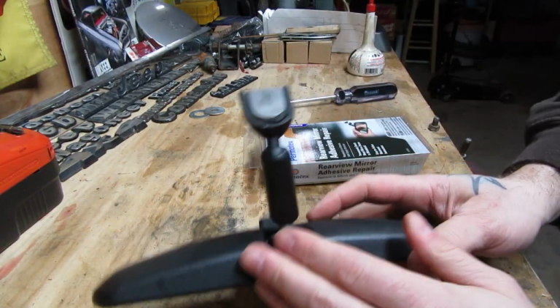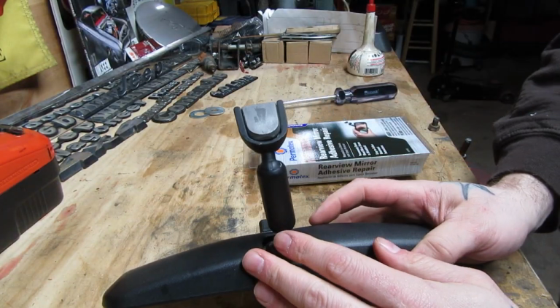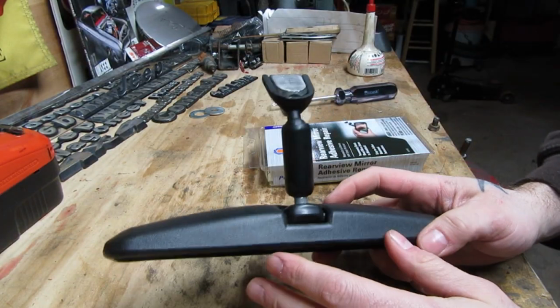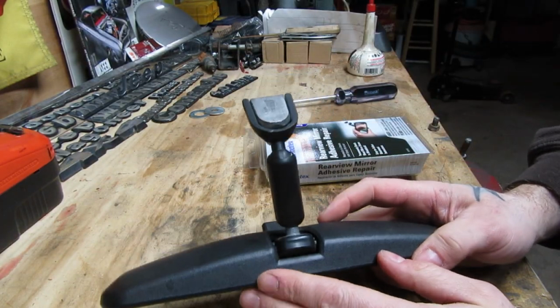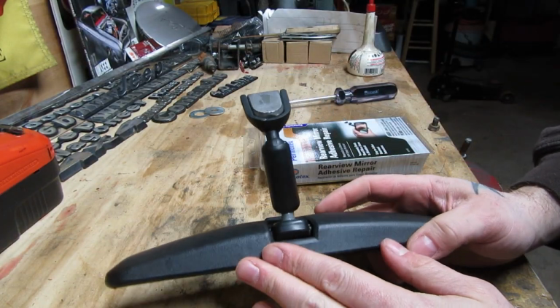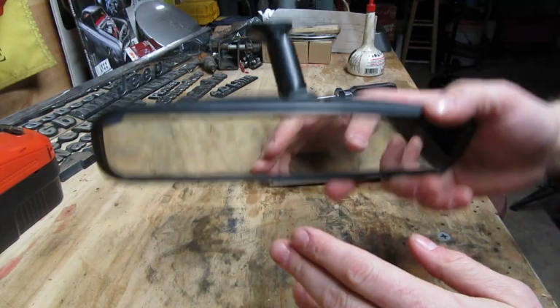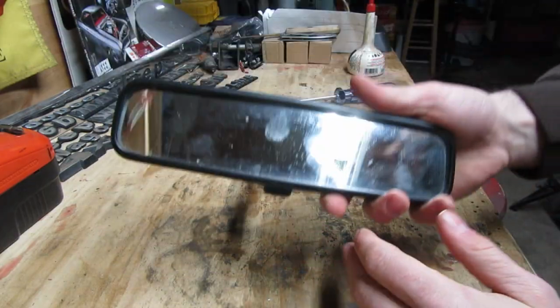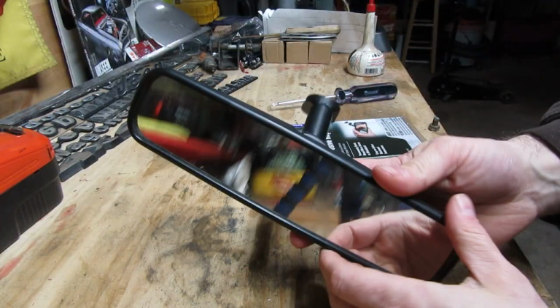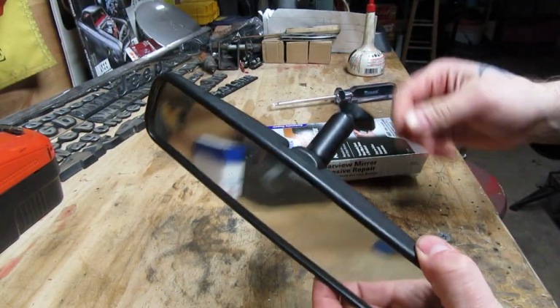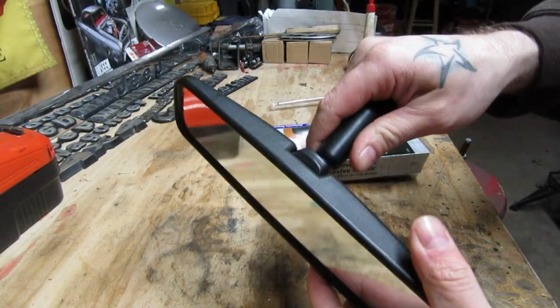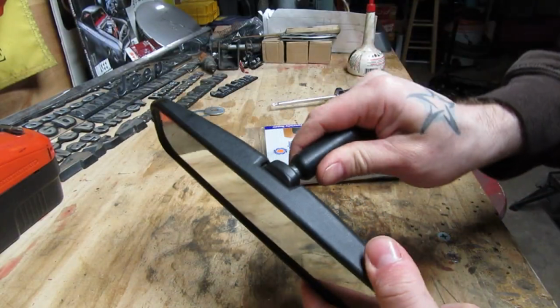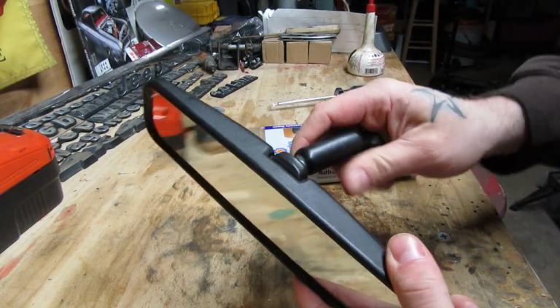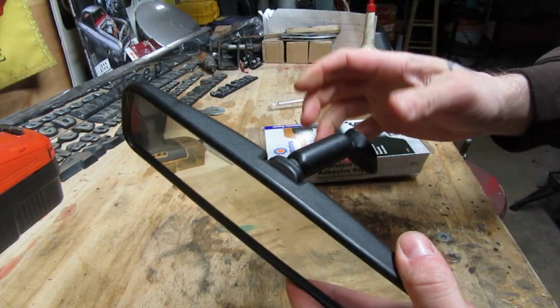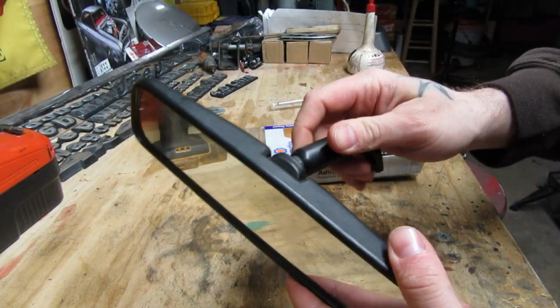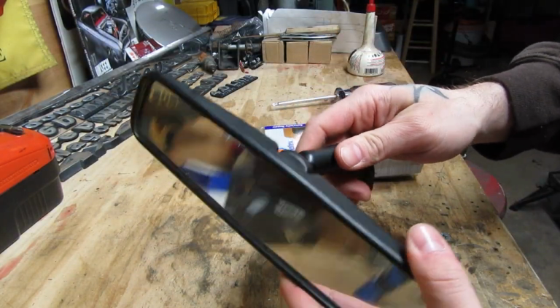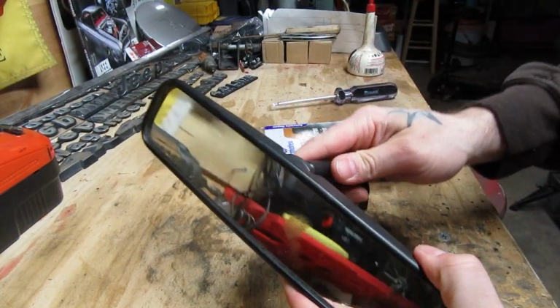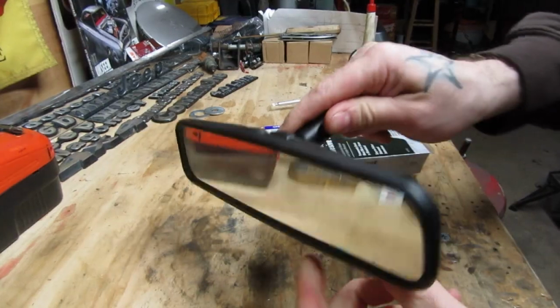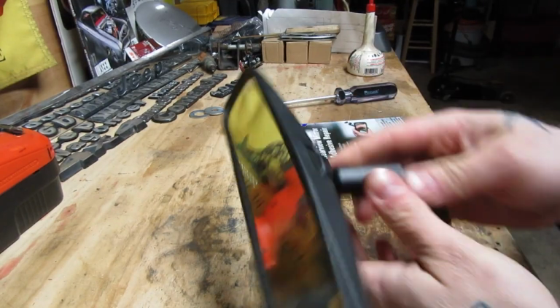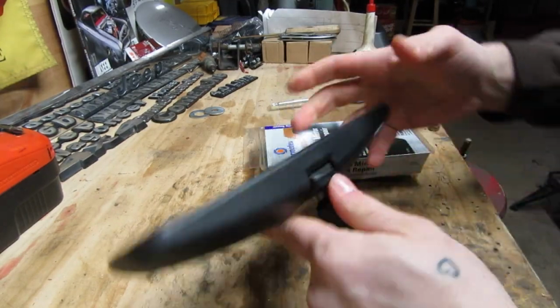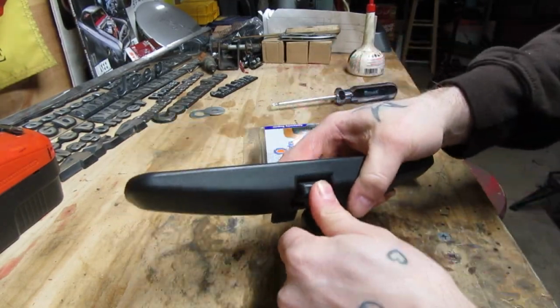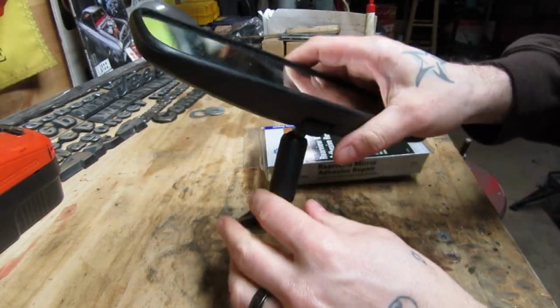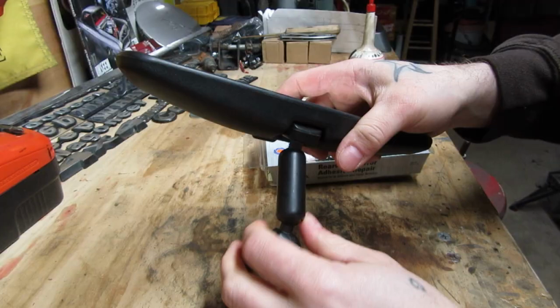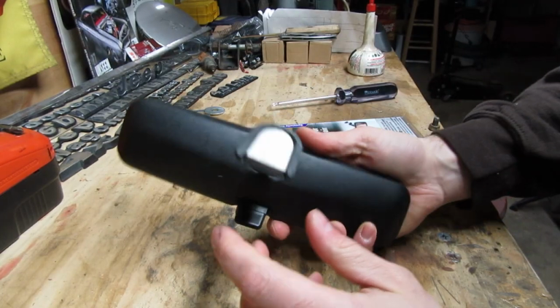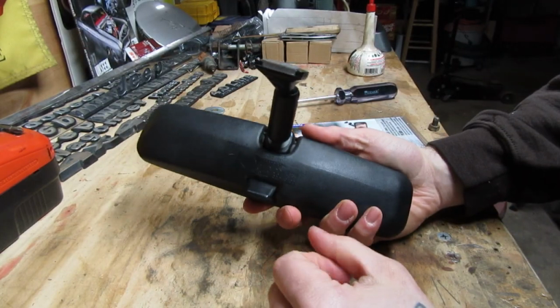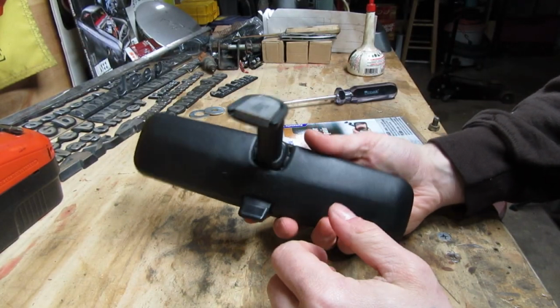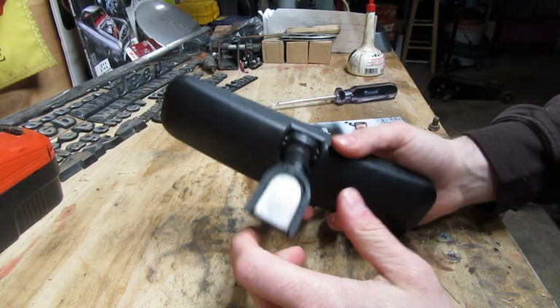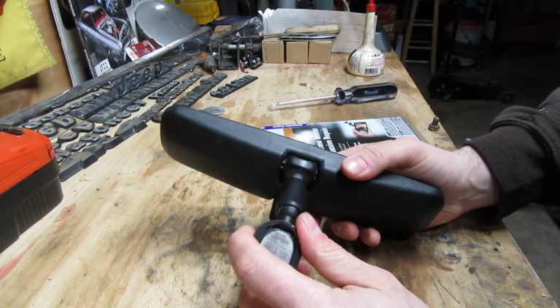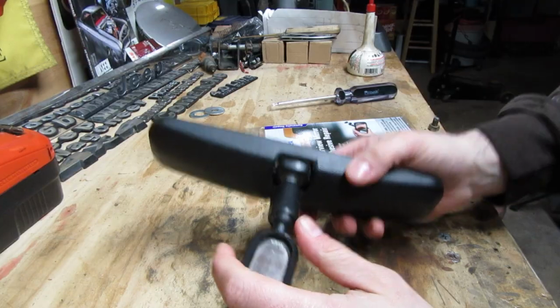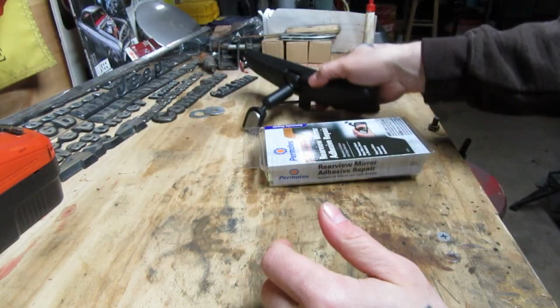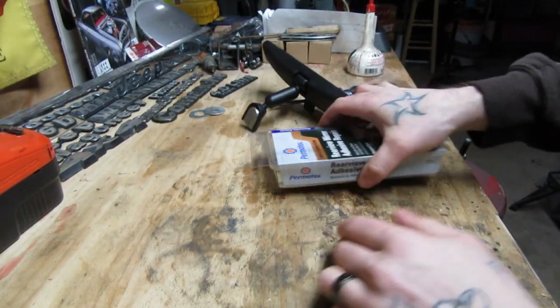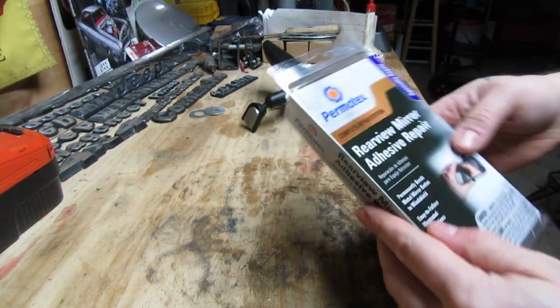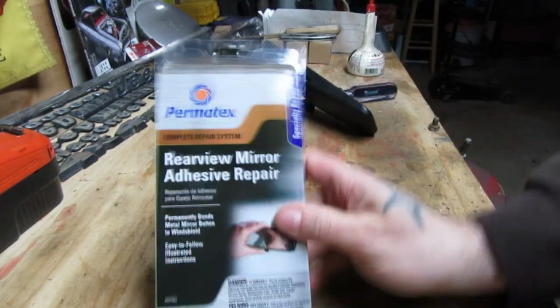I went ahead and tried some industrial strength 3M double-sided tape and that worked great to the end of my driveway and then it fell off as well. So then I did what I should have done in the first place — got on the internet, did some looking around, and came up with this.